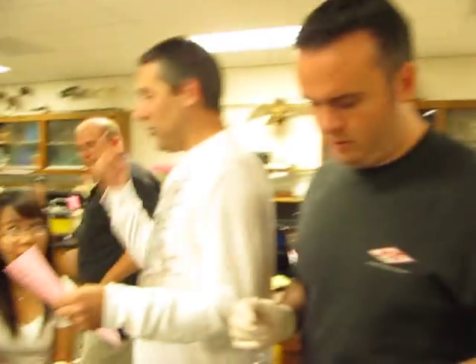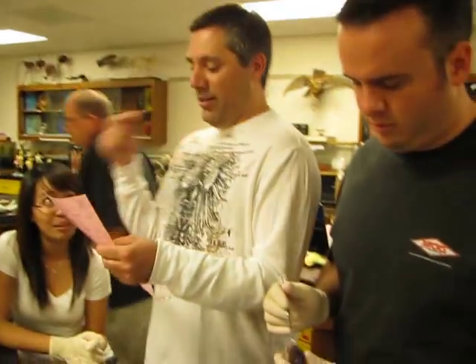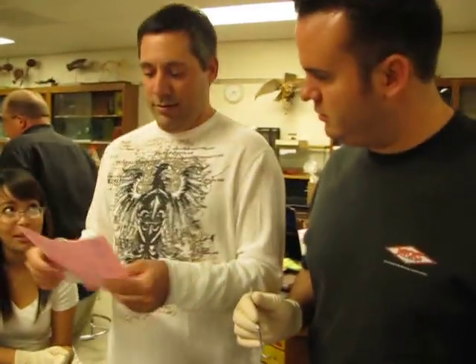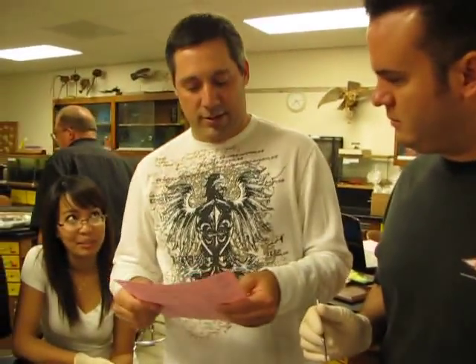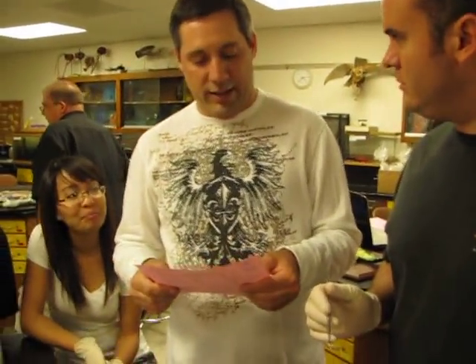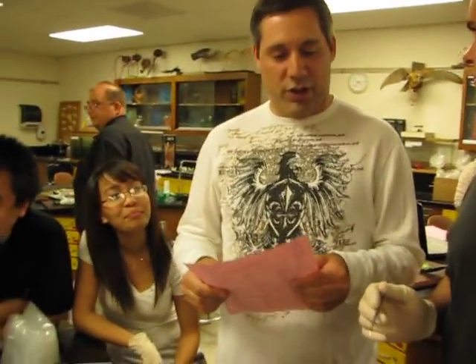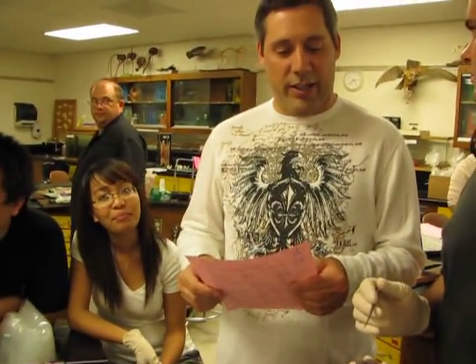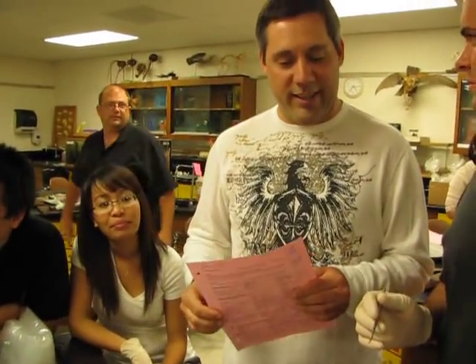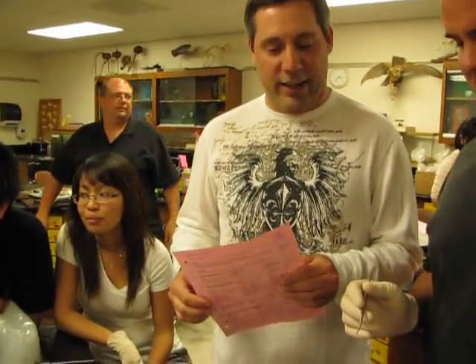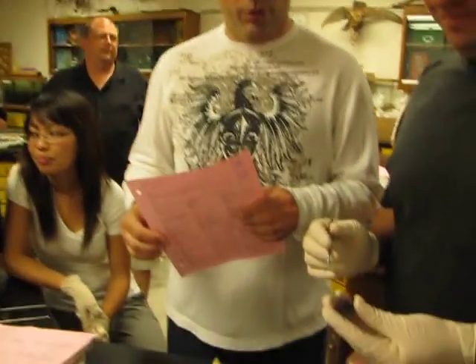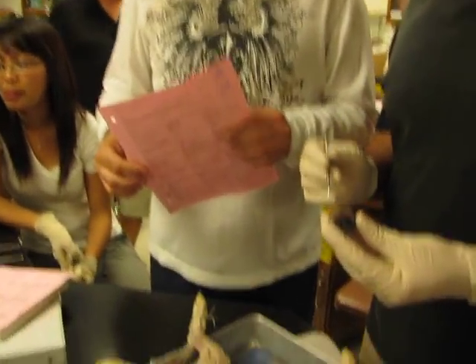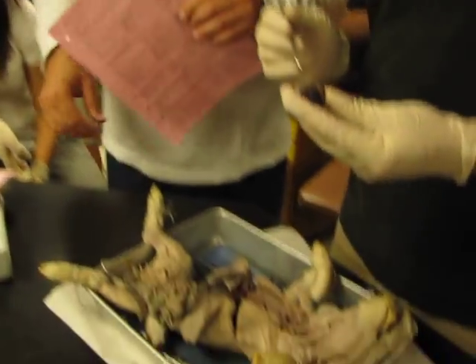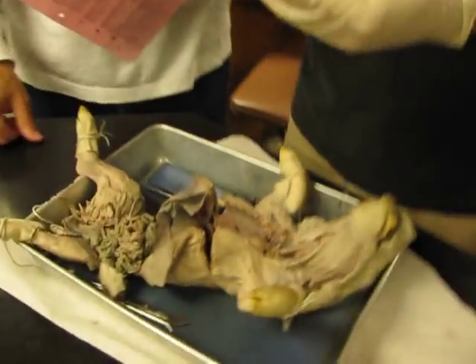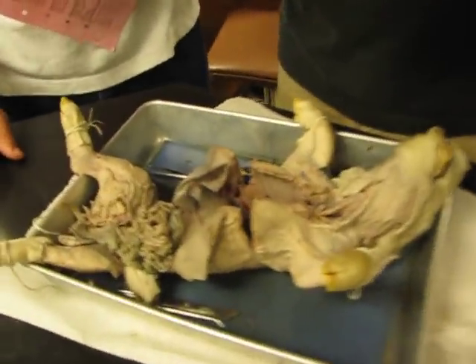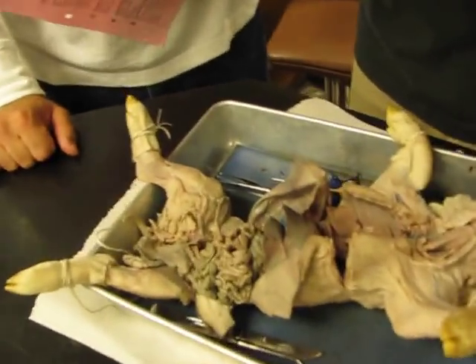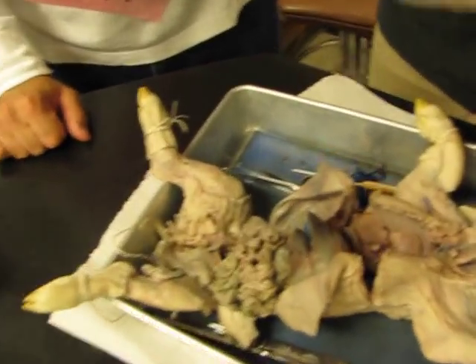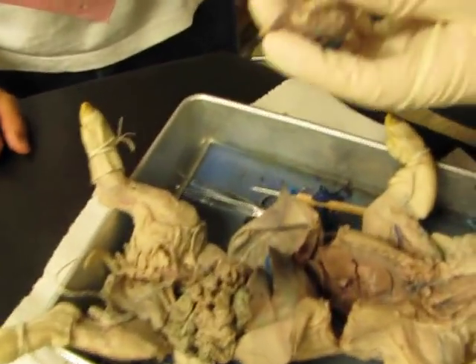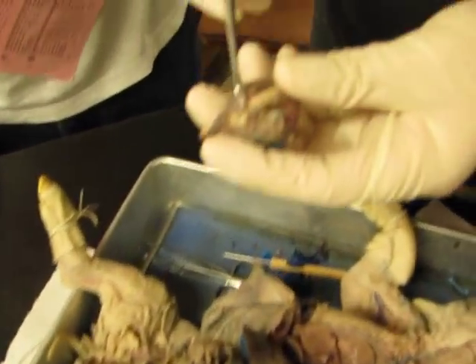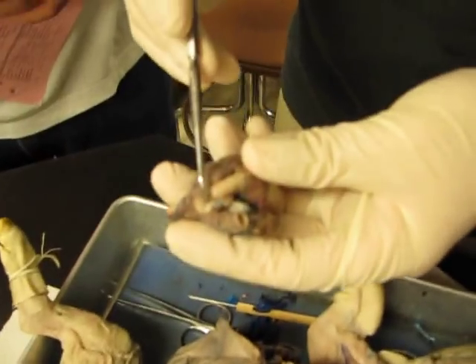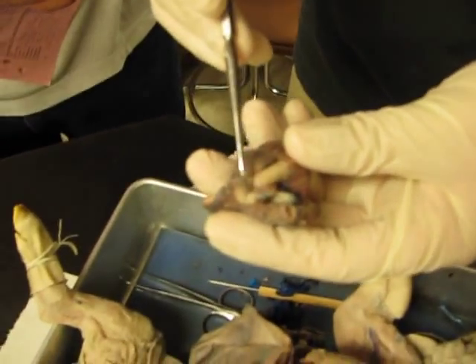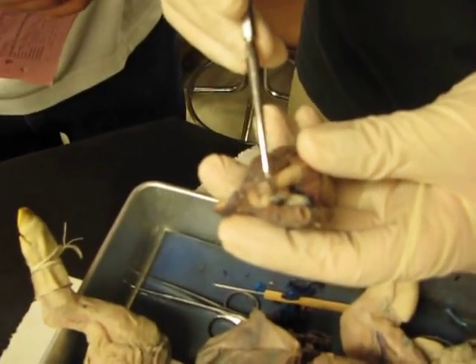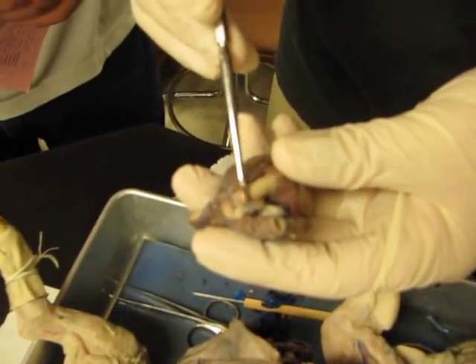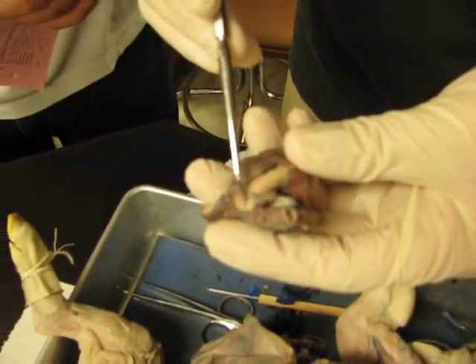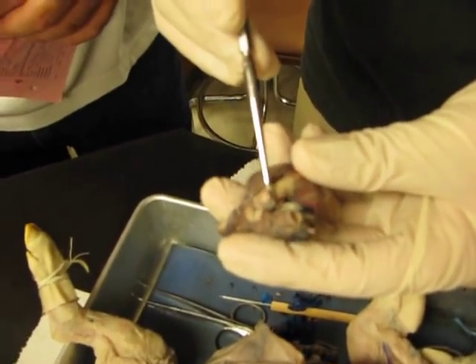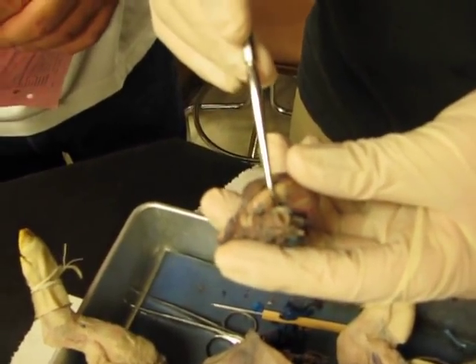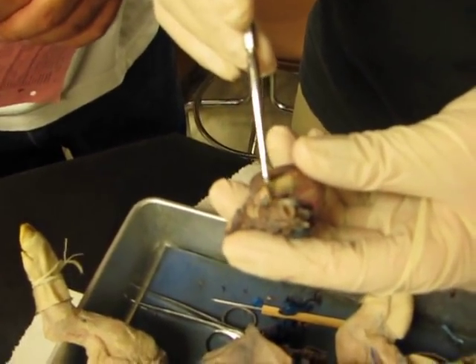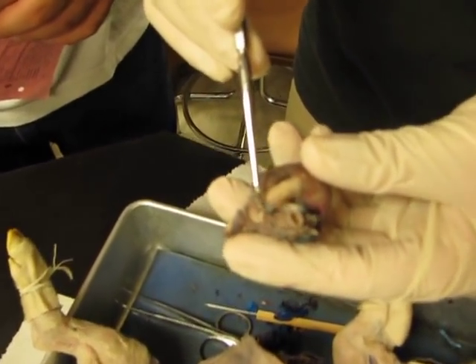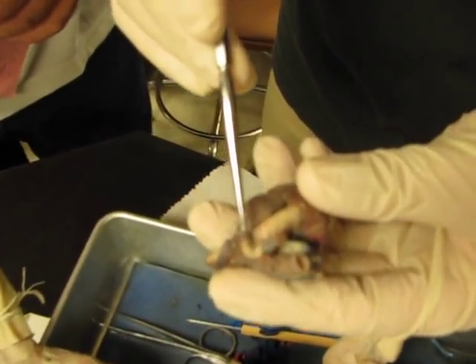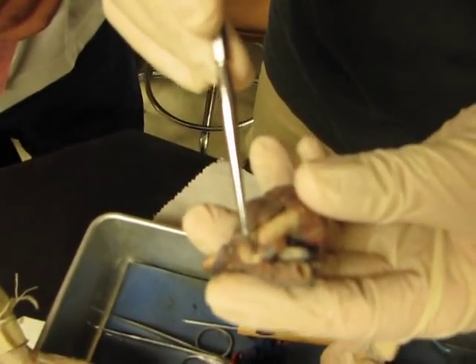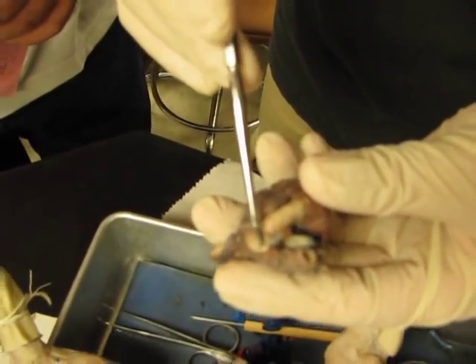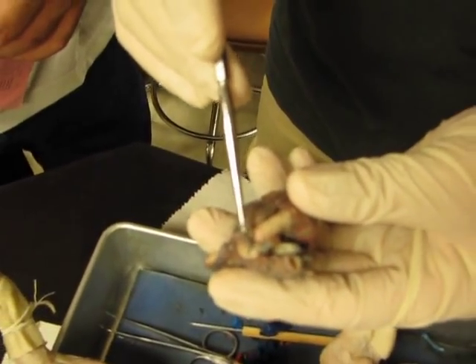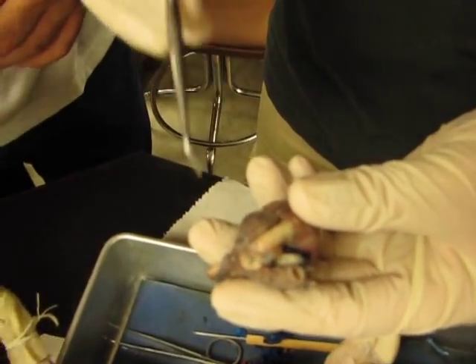Try this. Show us the aorta. The aorta is going to be this arch right there — it goes in, right there. Aorta.